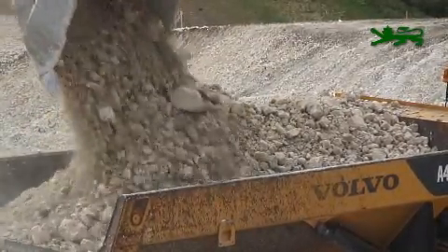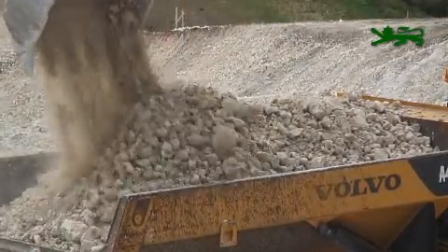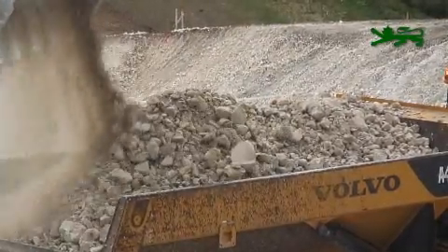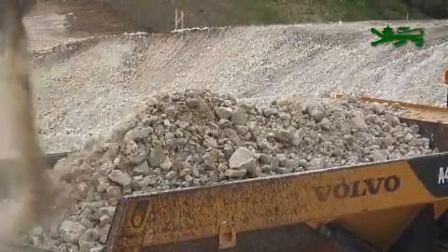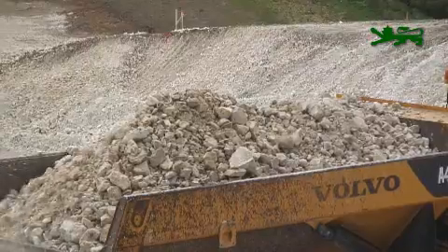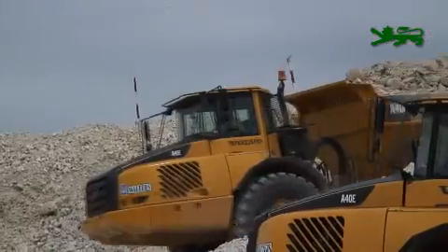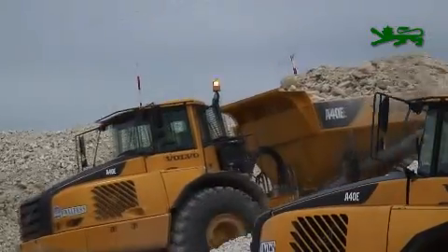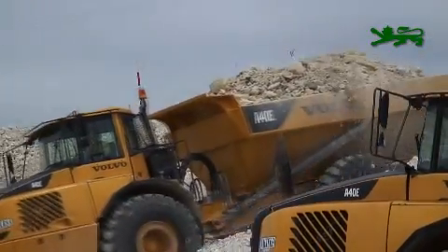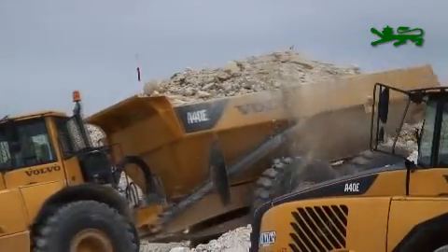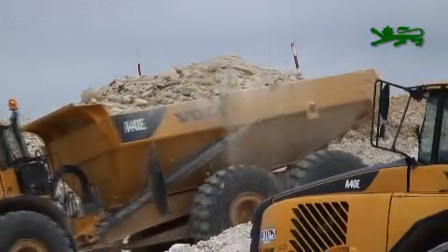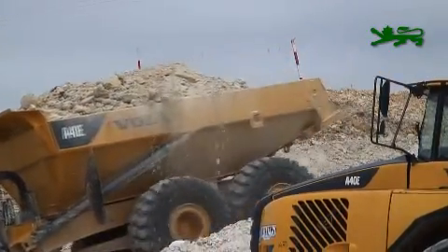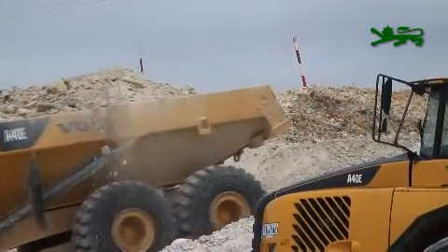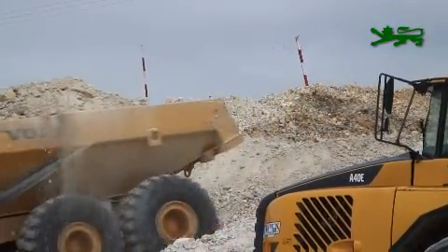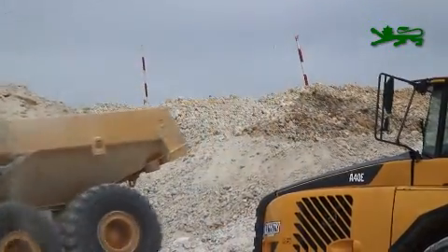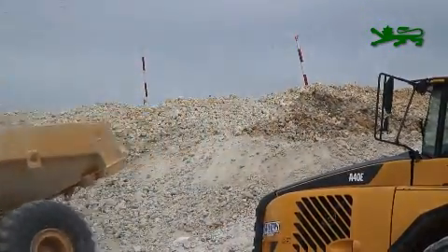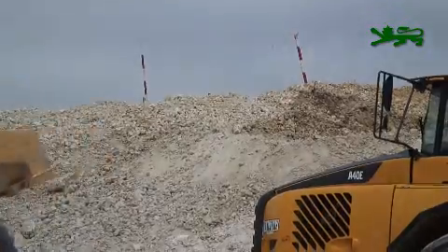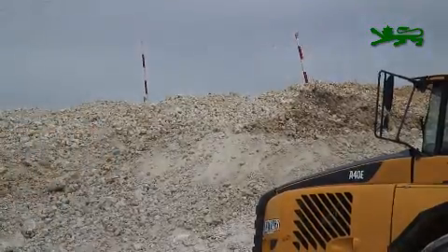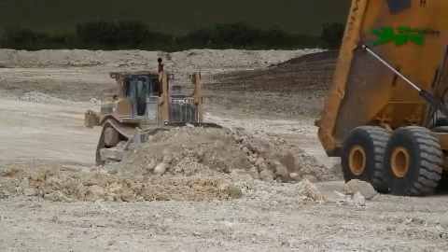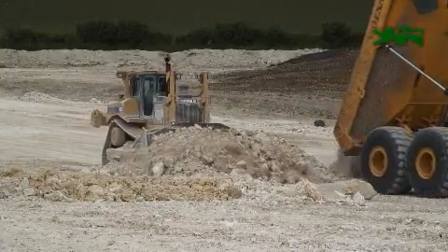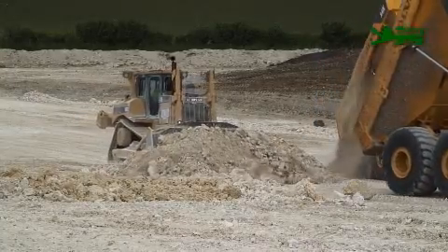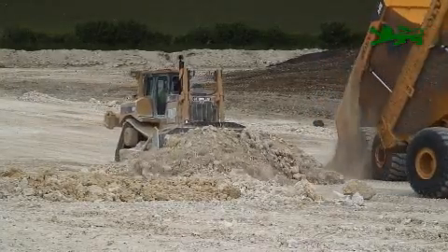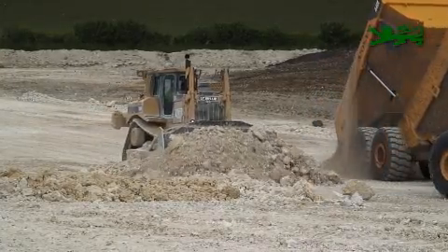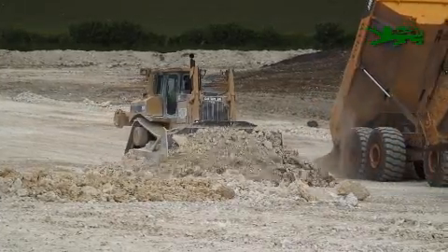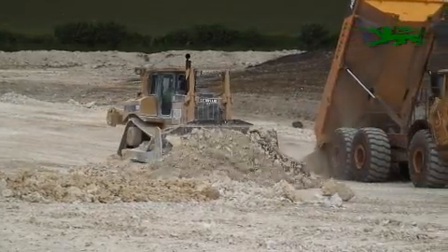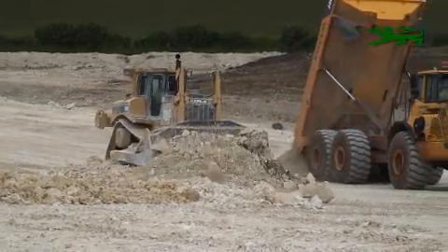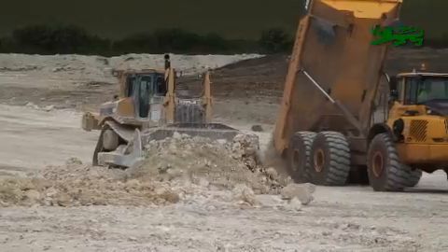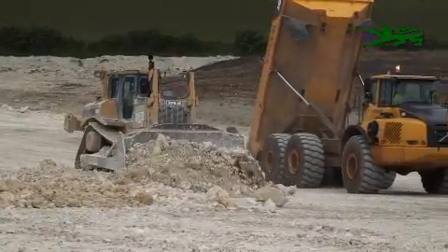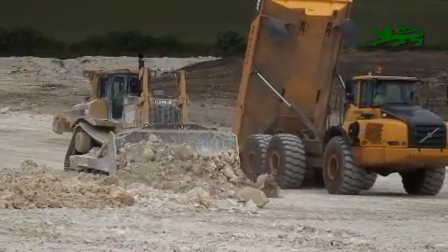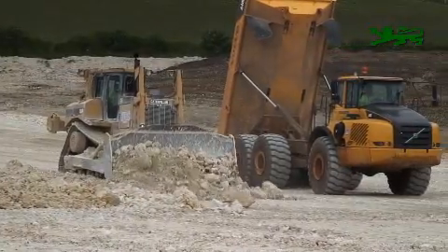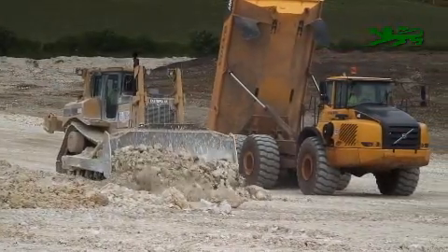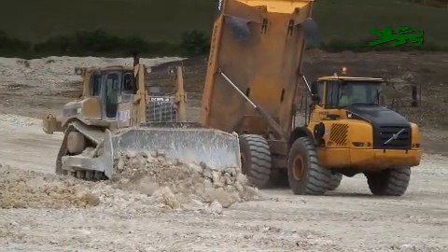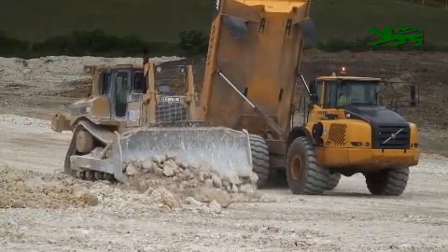The underbridge will be built through this area of raised land and will connect Binkham Lane with Dorchester Road. The topsoil that originally covered the area has been saved and will be used to cover the chalk once the underbridge works are finished.